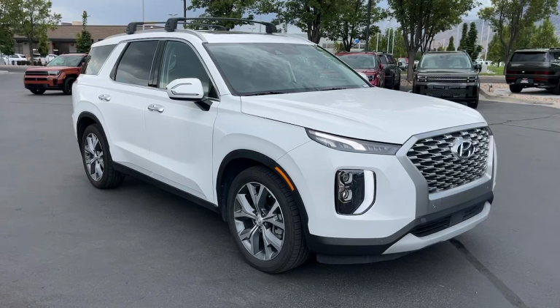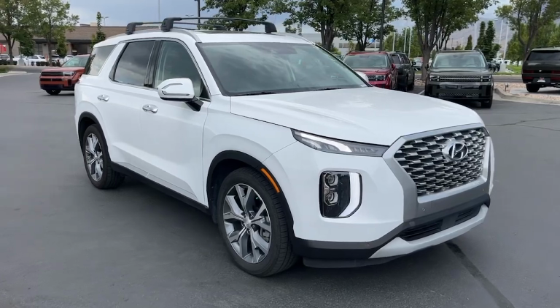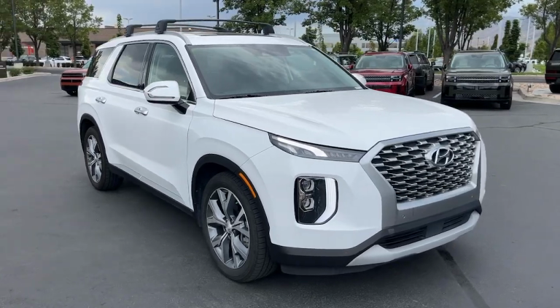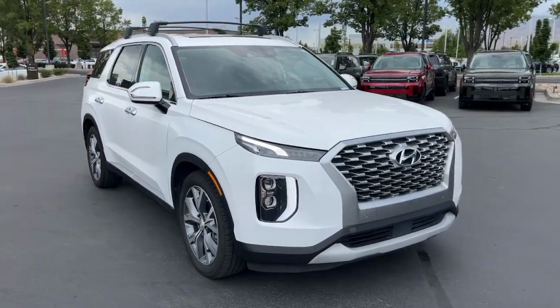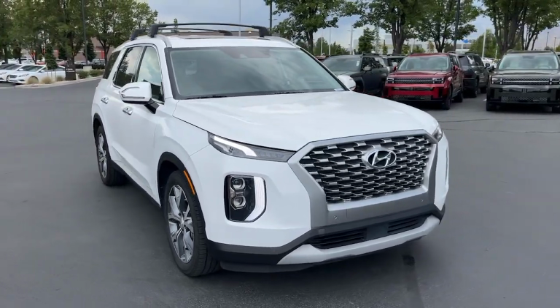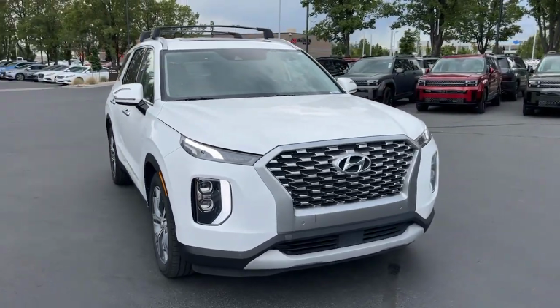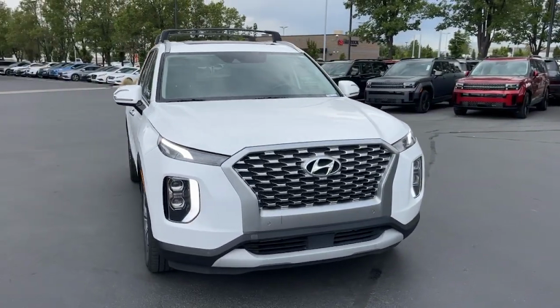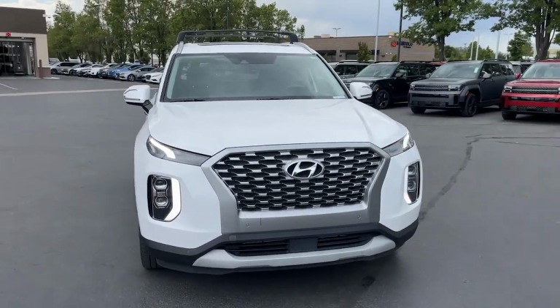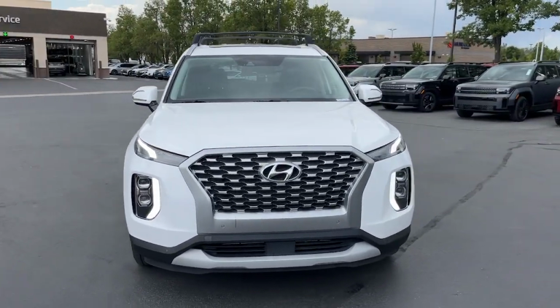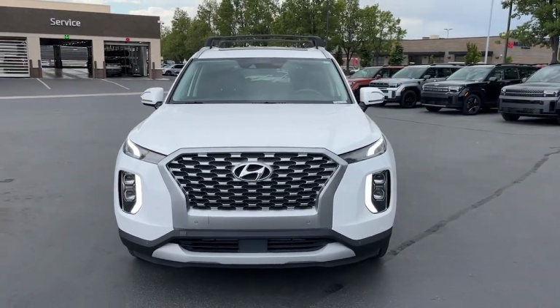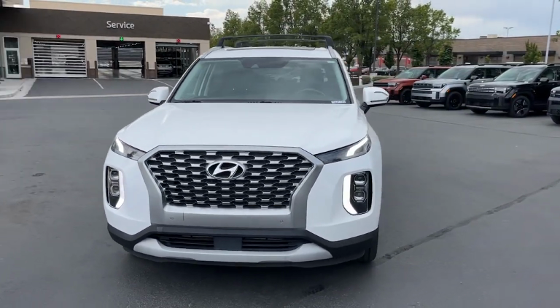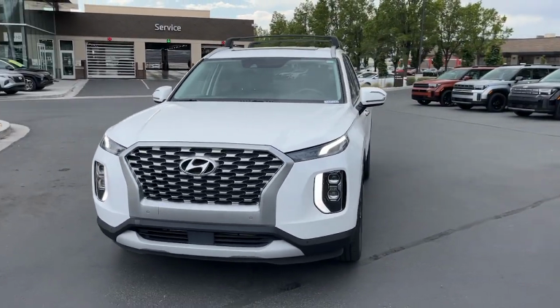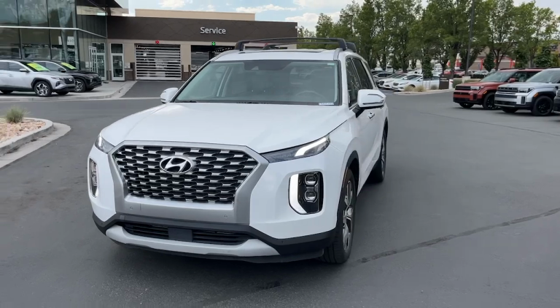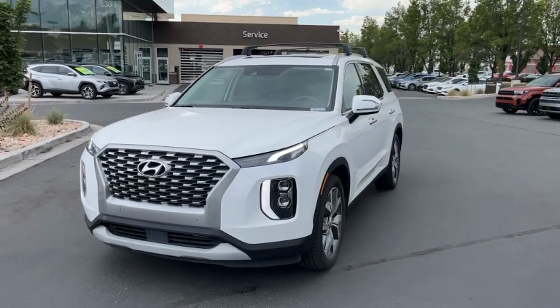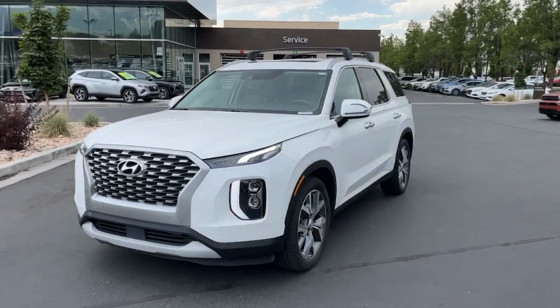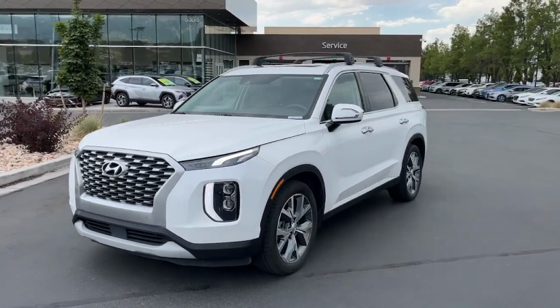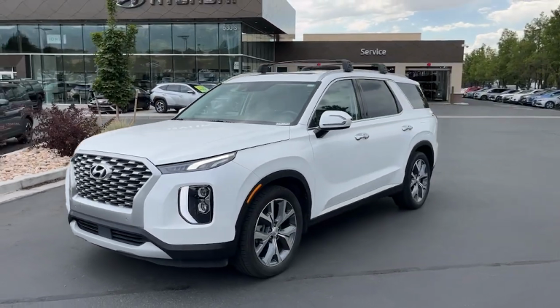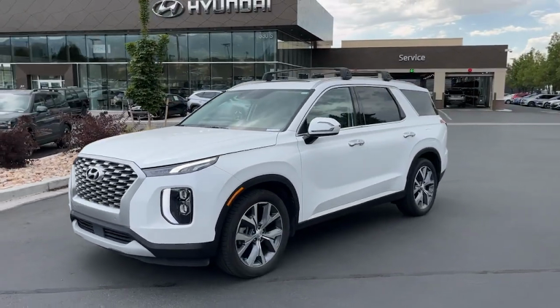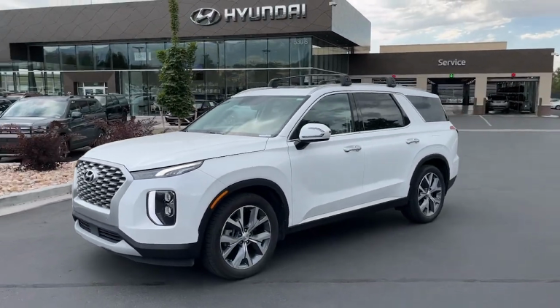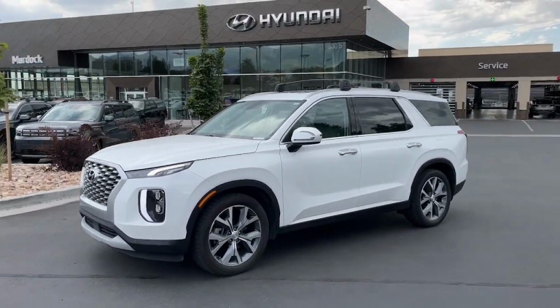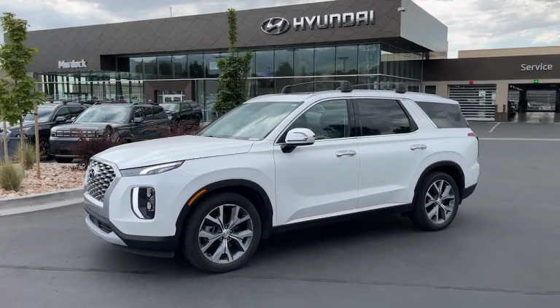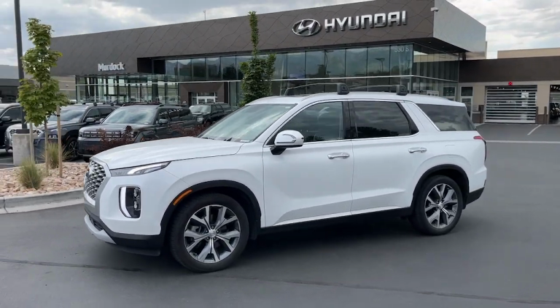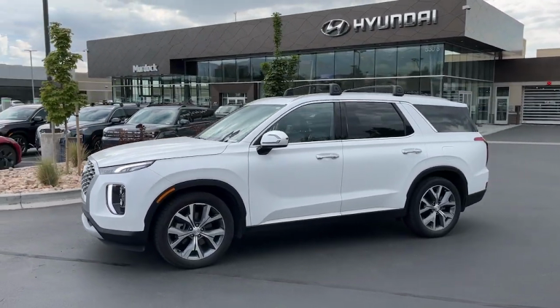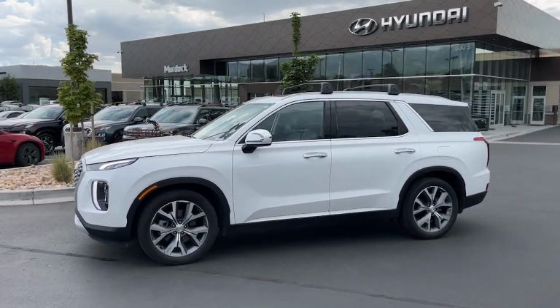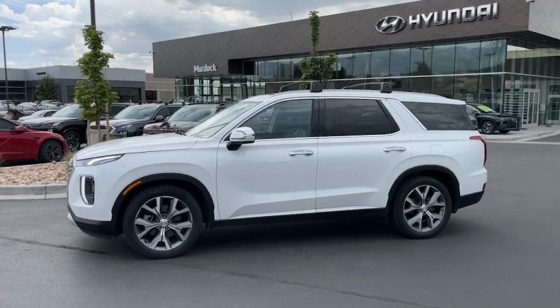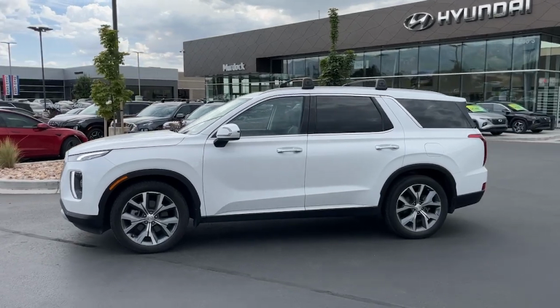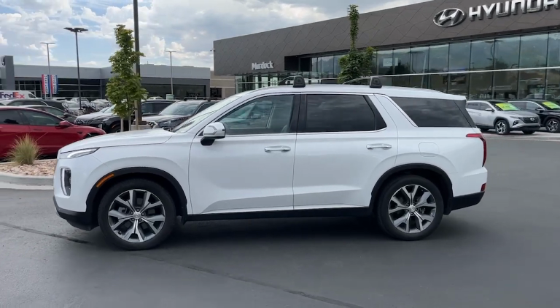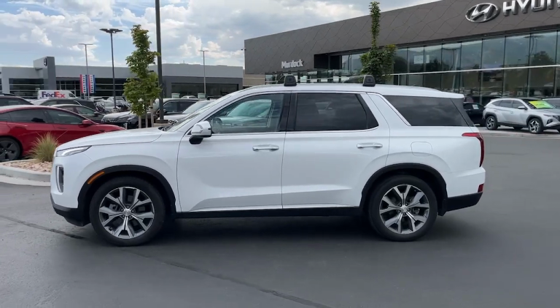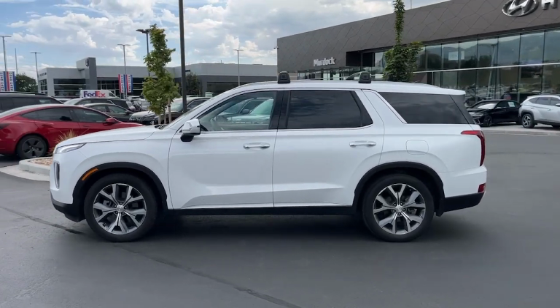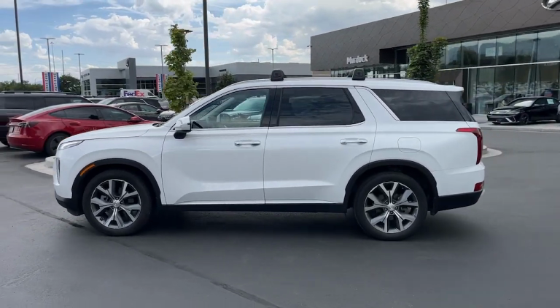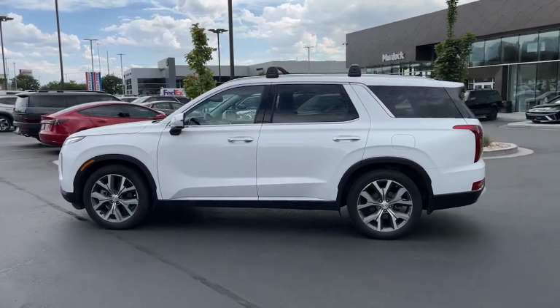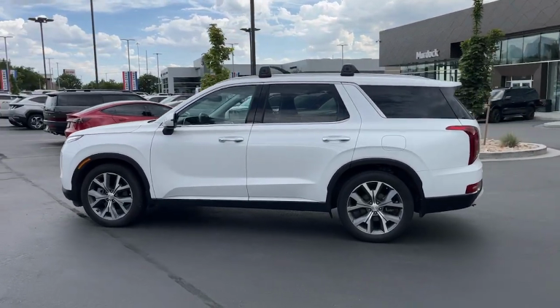Your next car could be the 2021 Hyundai Palisade. This vehicle is an outstanding buy with fewer than 45,000 miles on the odometer. Style, space, and performance are yours in this well-equipped Palisade.